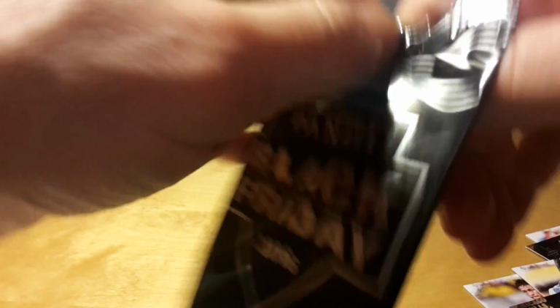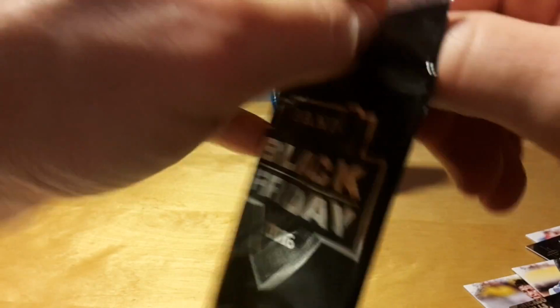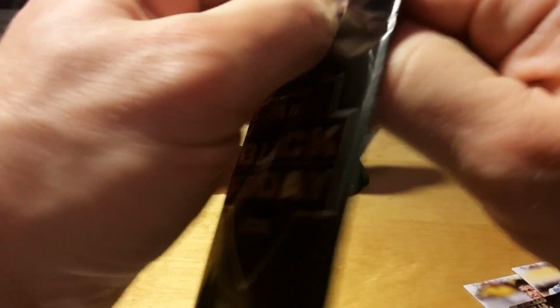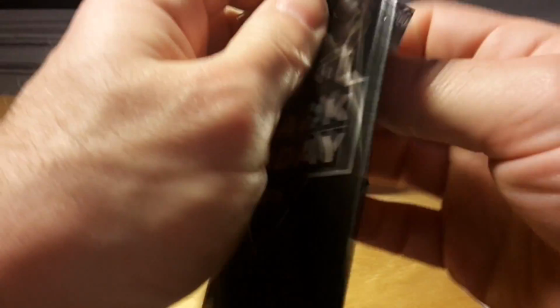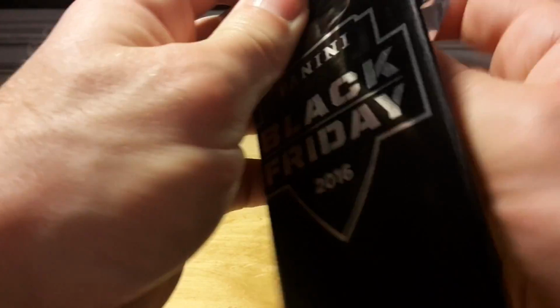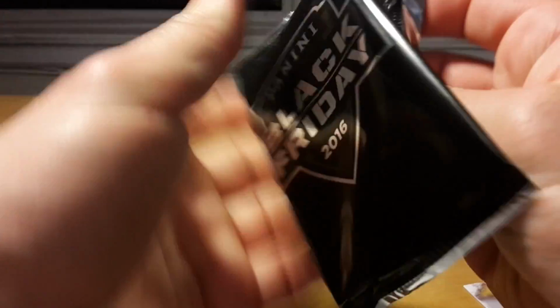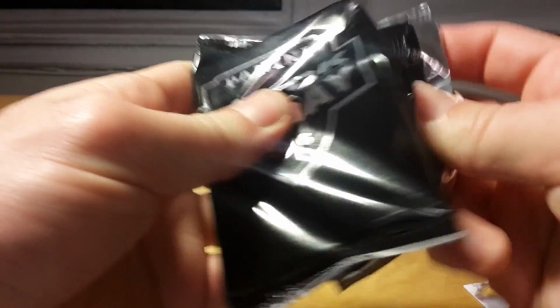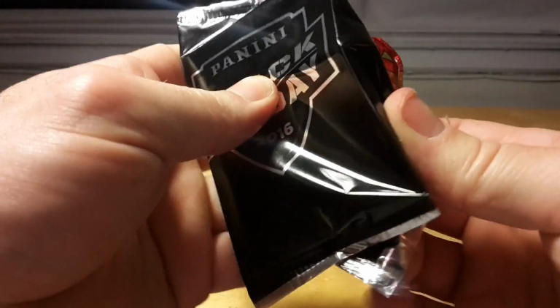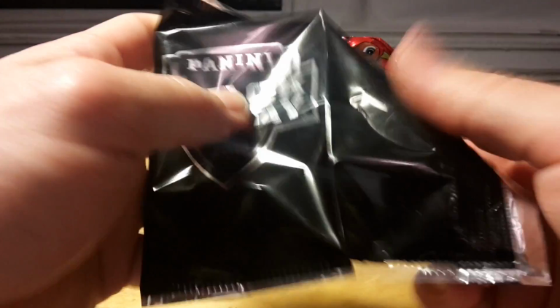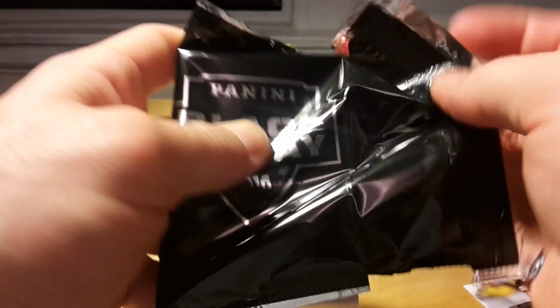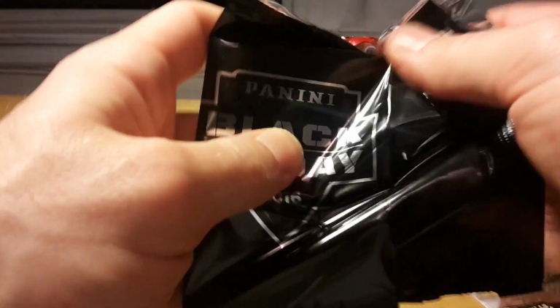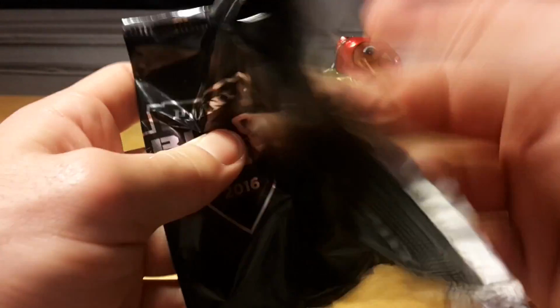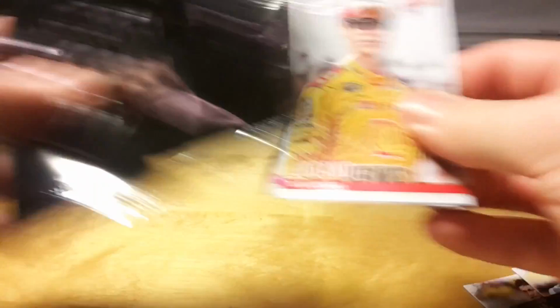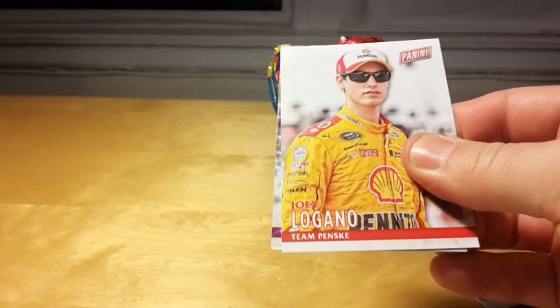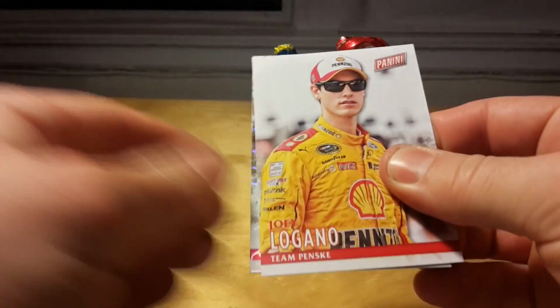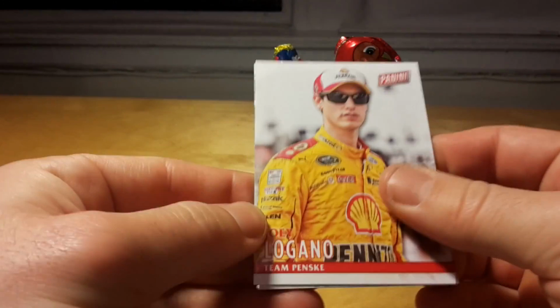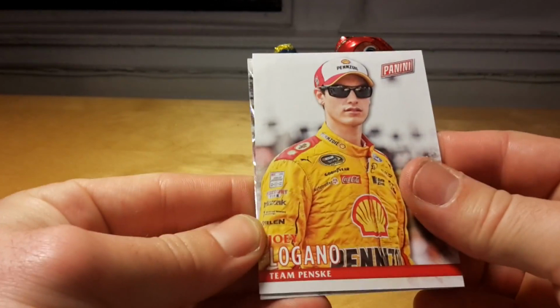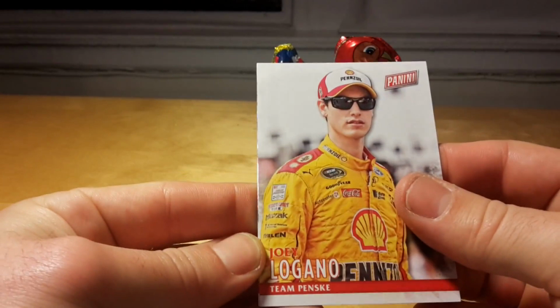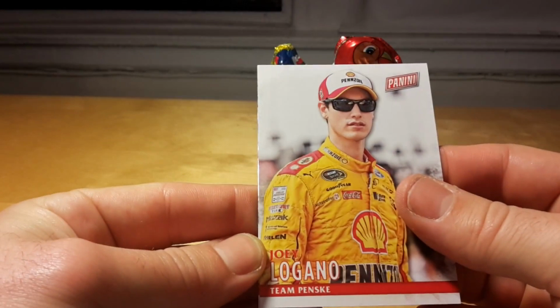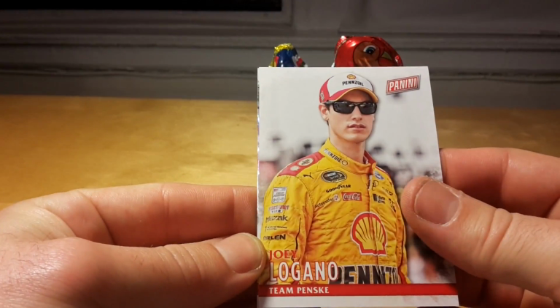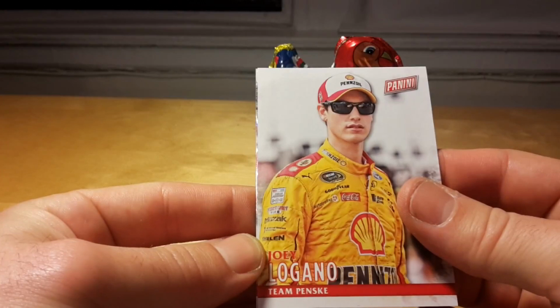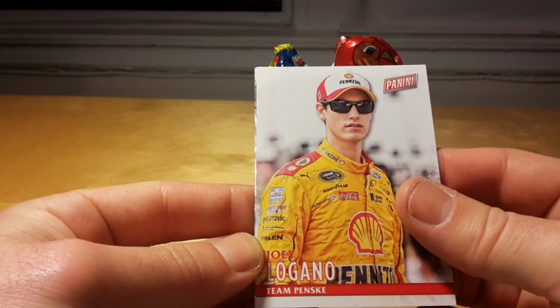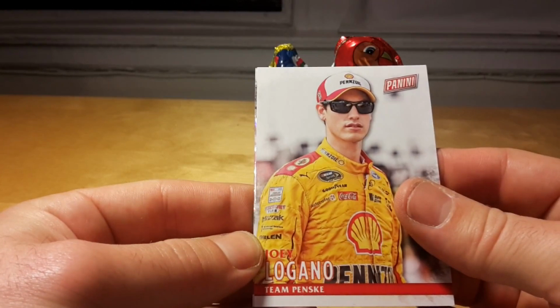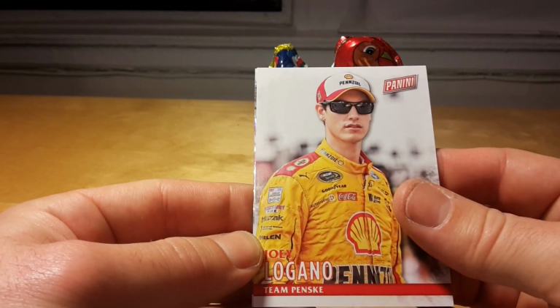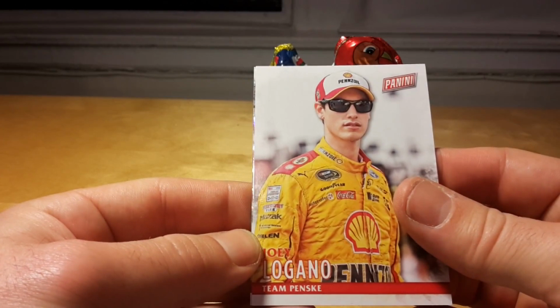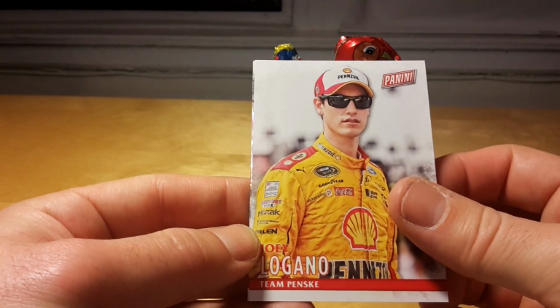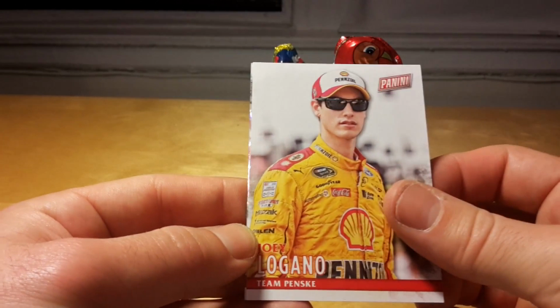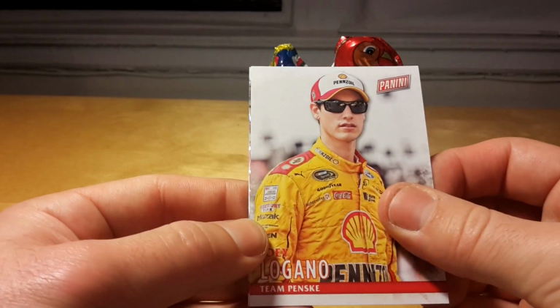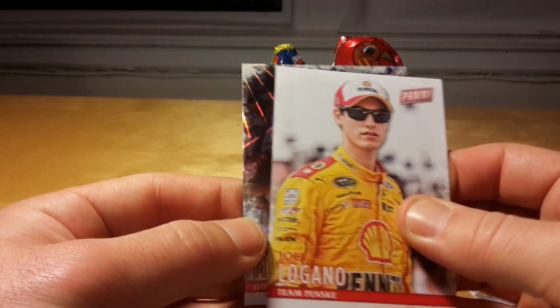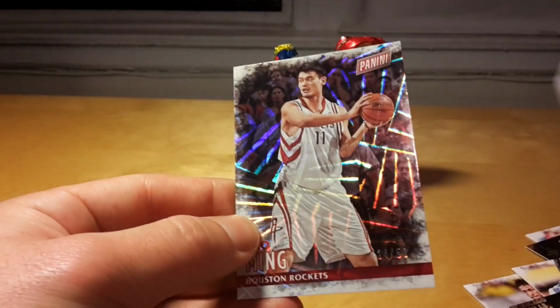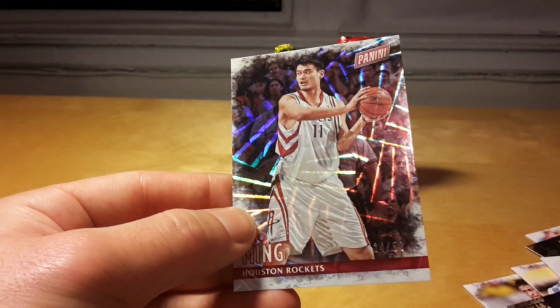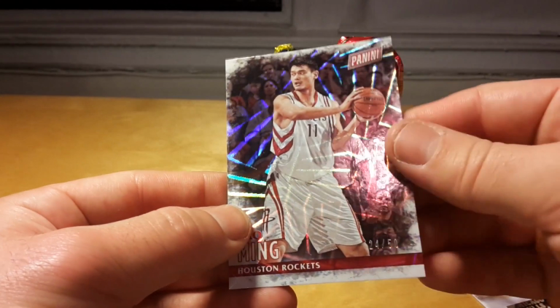The final pack. No jerseys, no autos, just one numbered card. Joe Logano is some kind of a racer — NASCAR. I don't know, I don't follow racing.